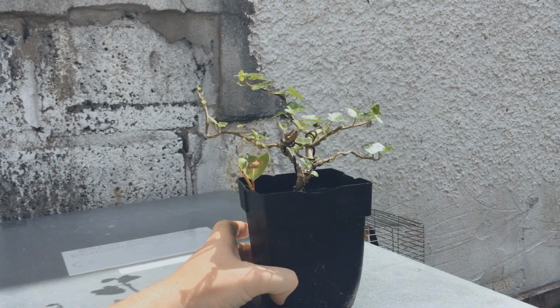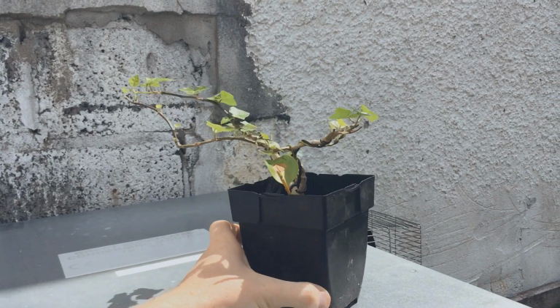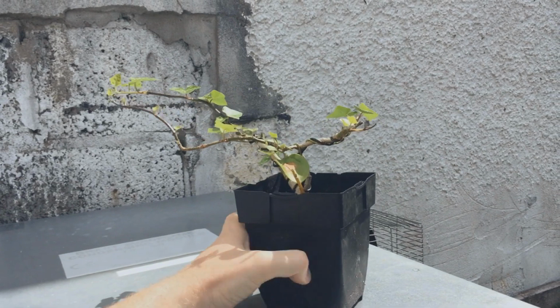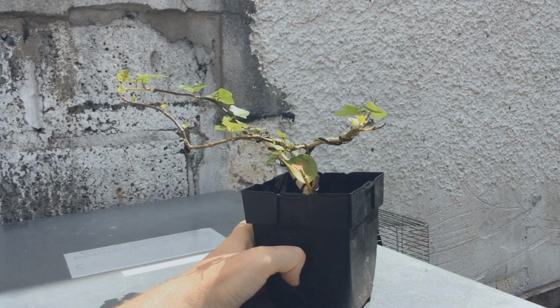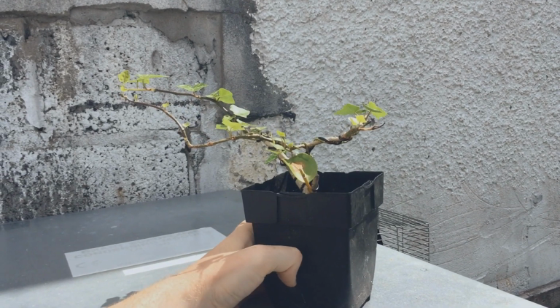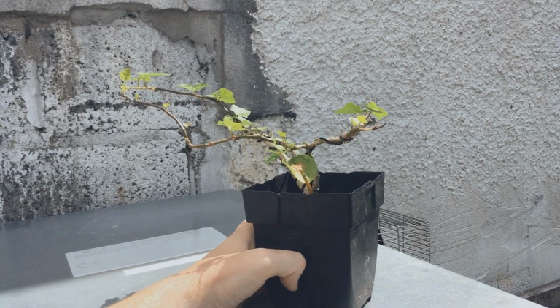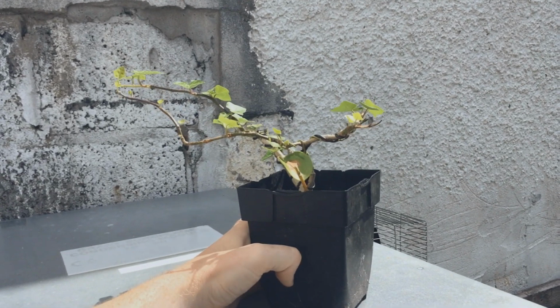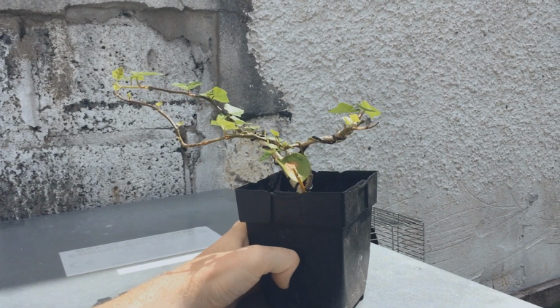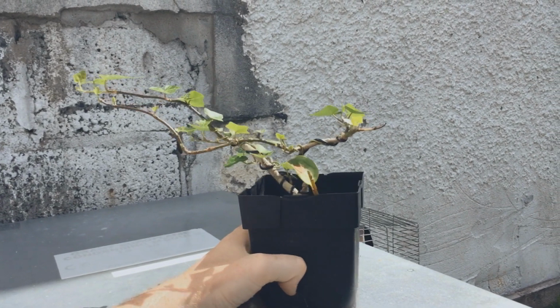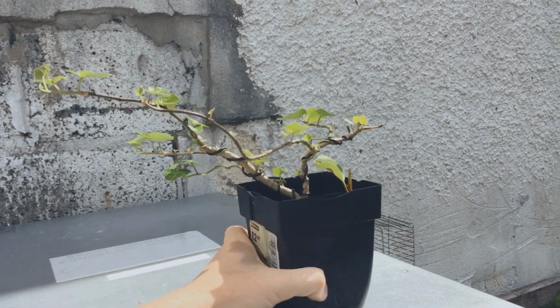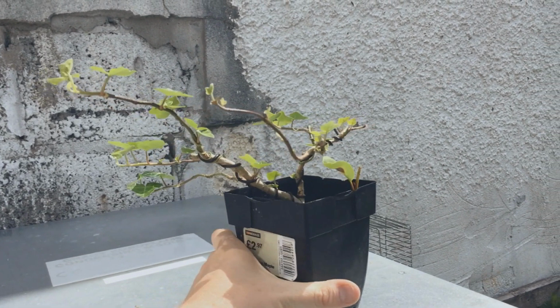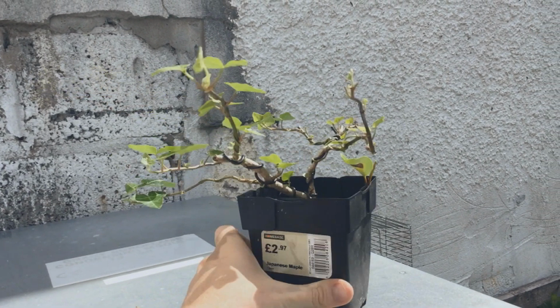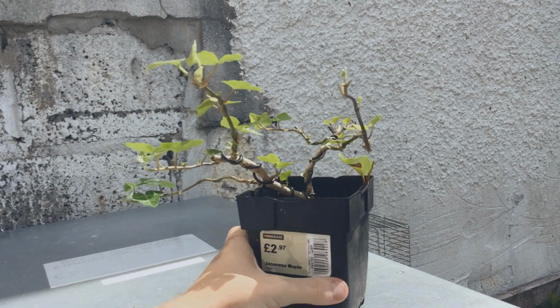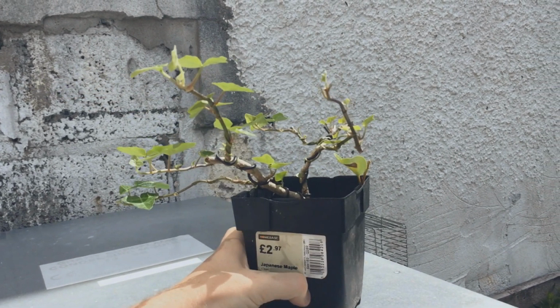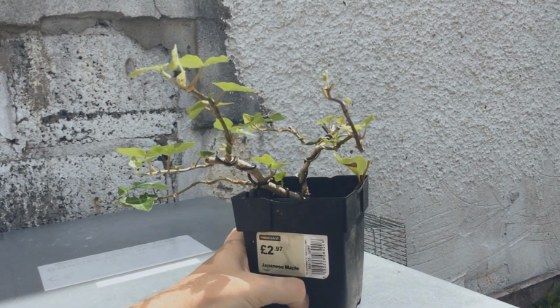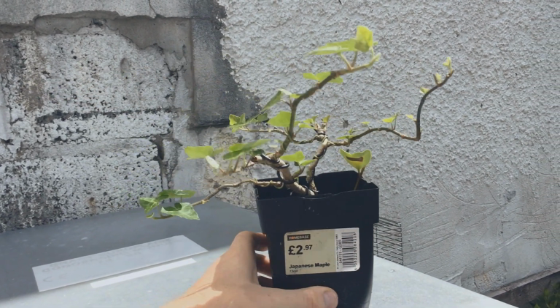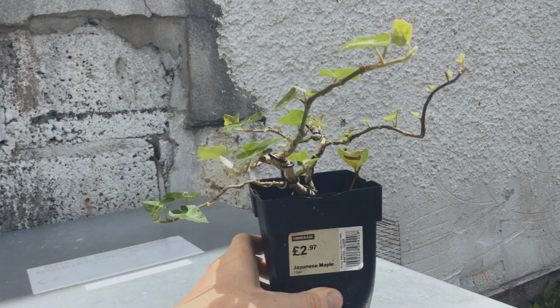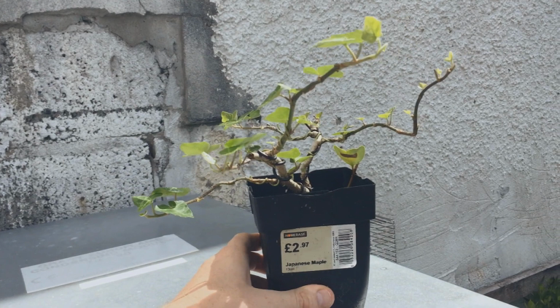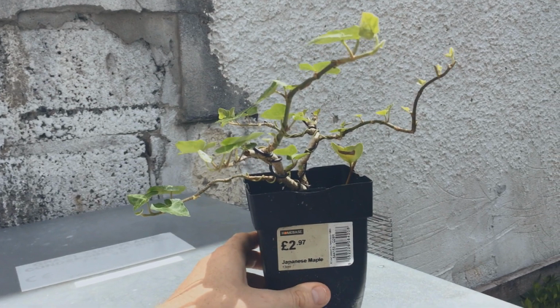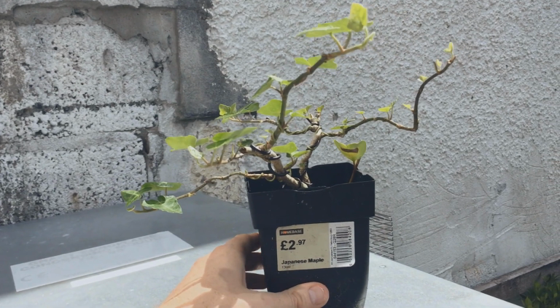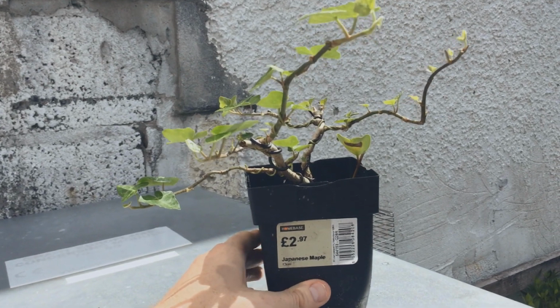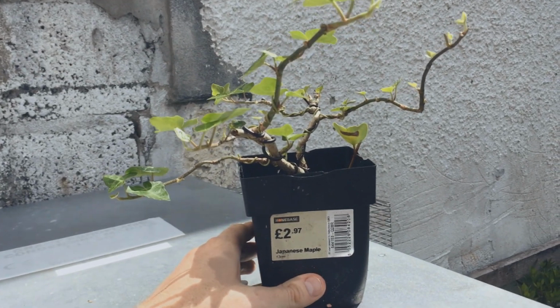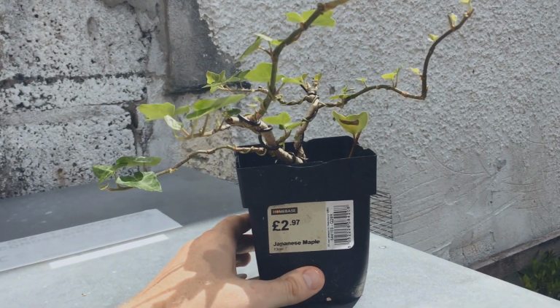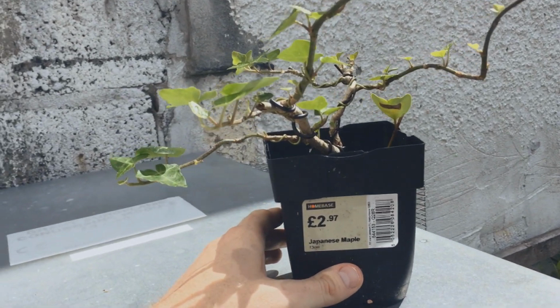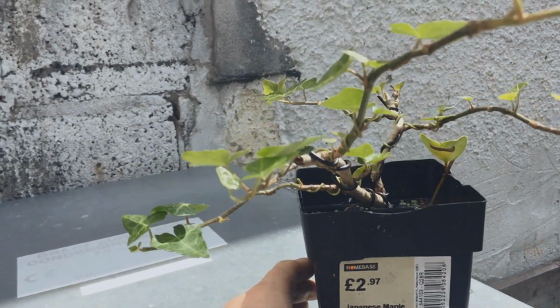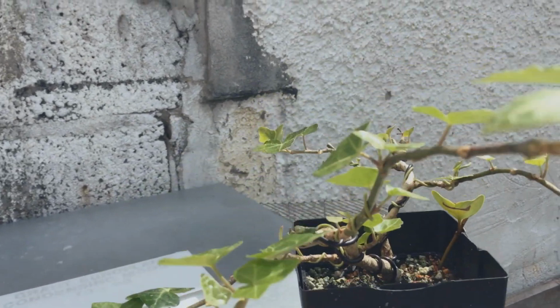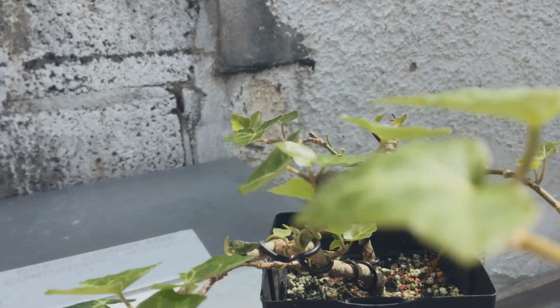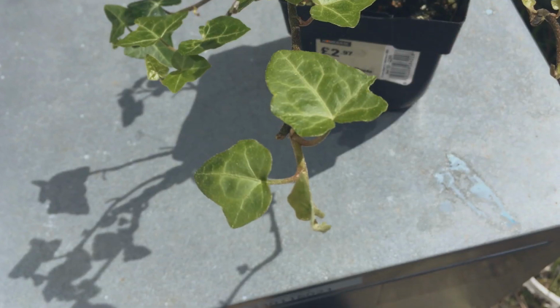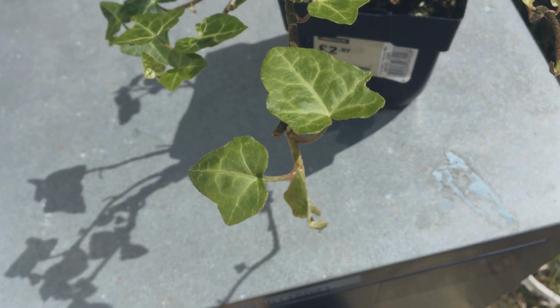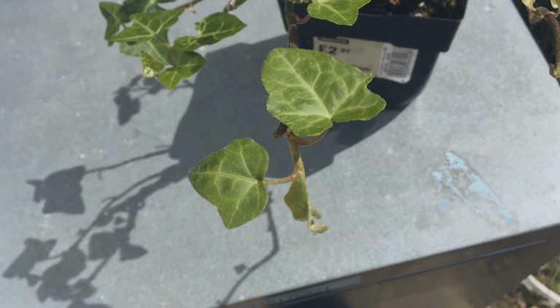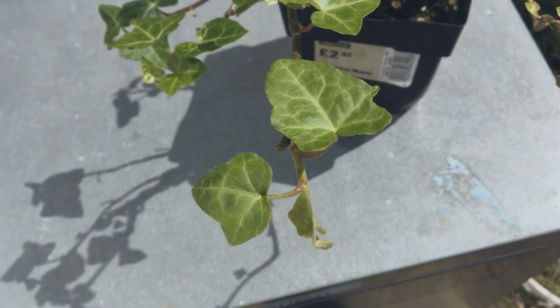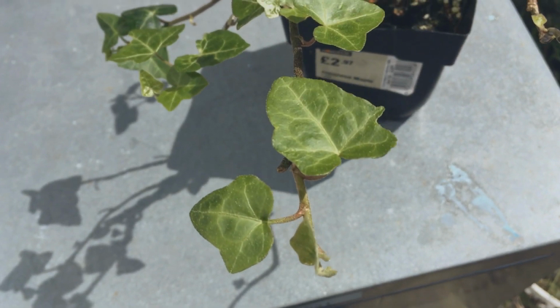I've seen some incredible examples of ivies on the internet — they're 25 years old — so maybe one day this will be something.